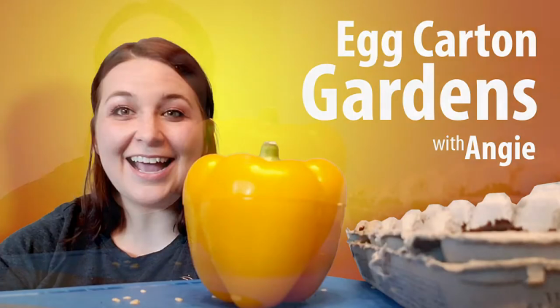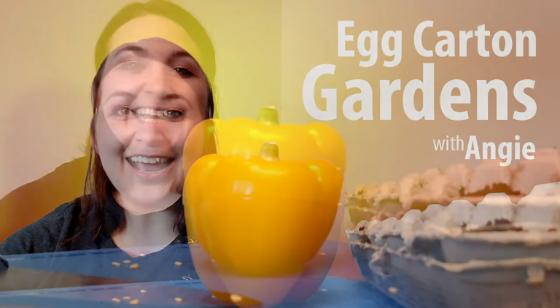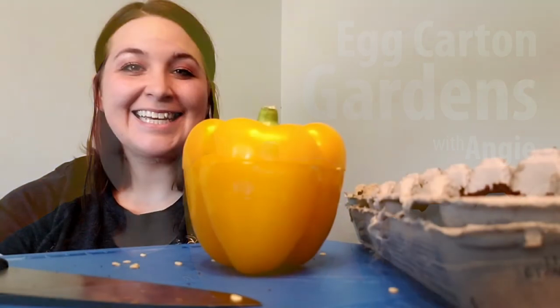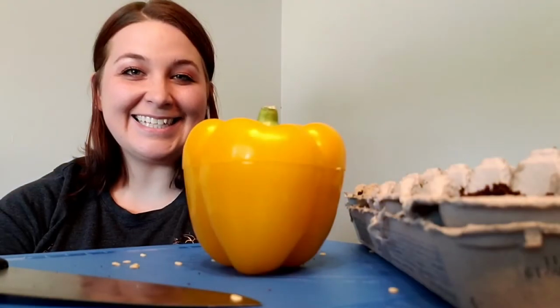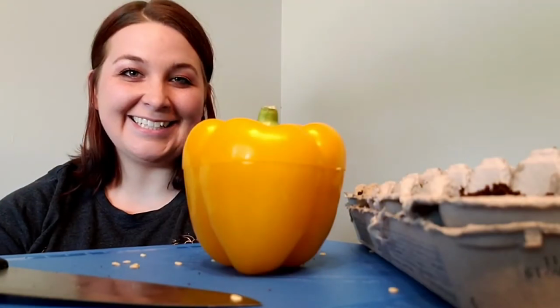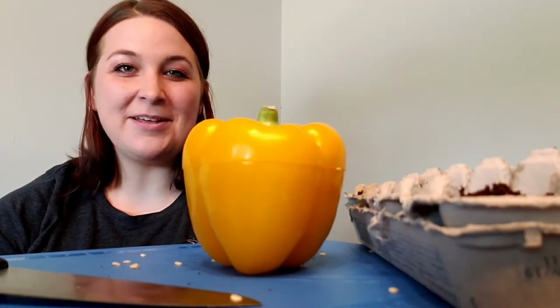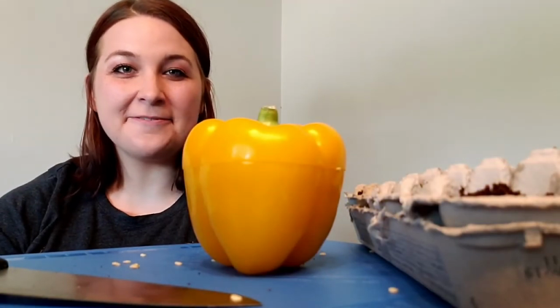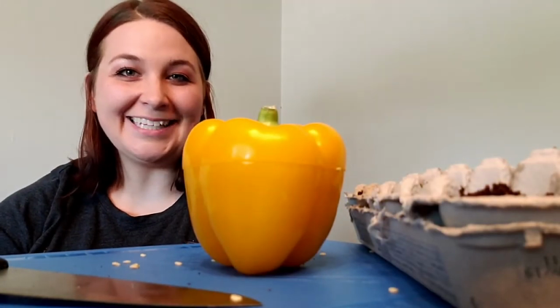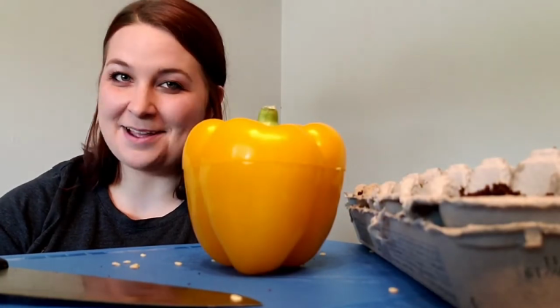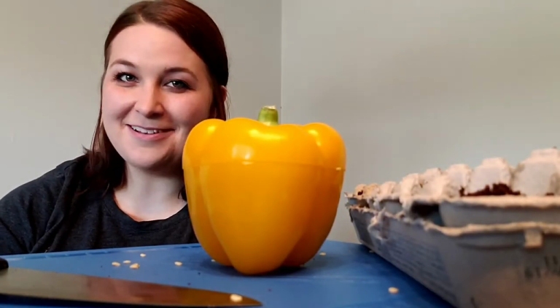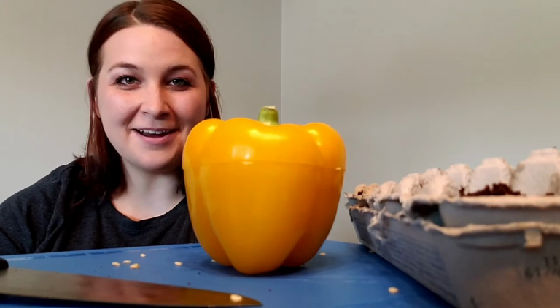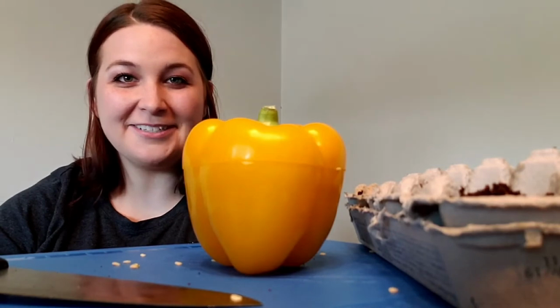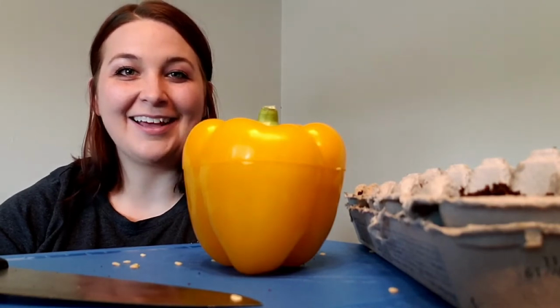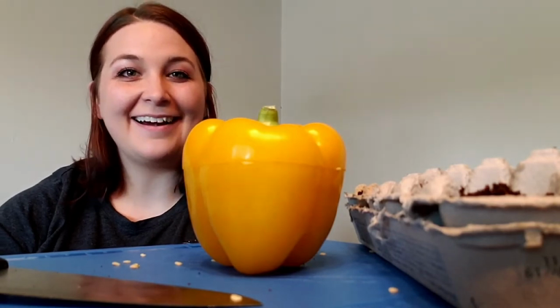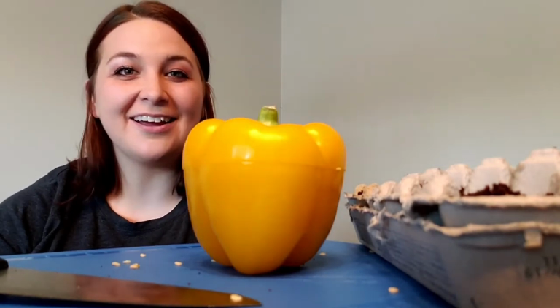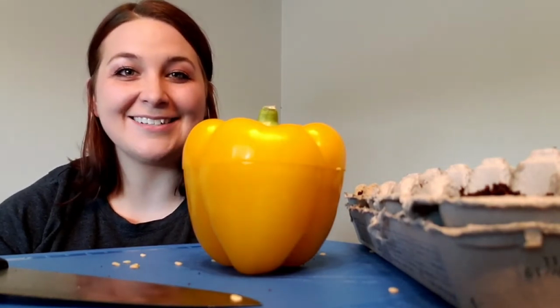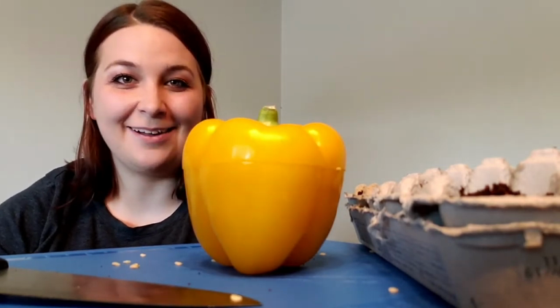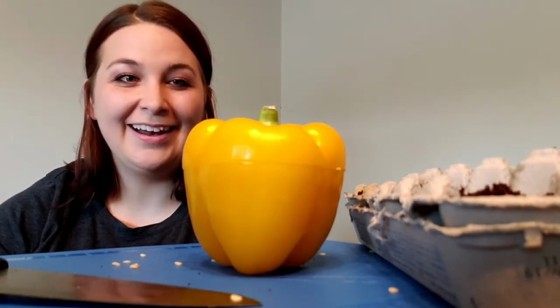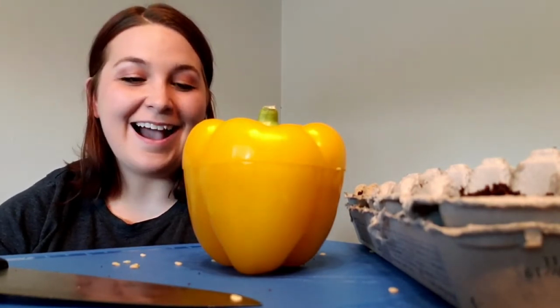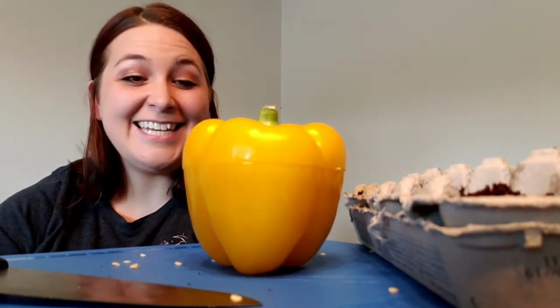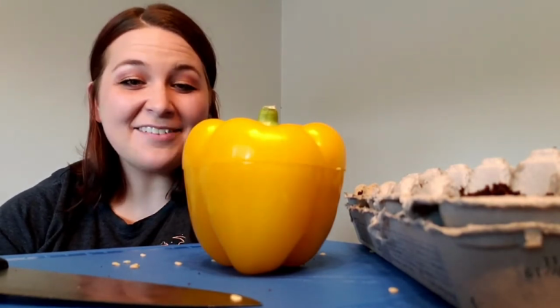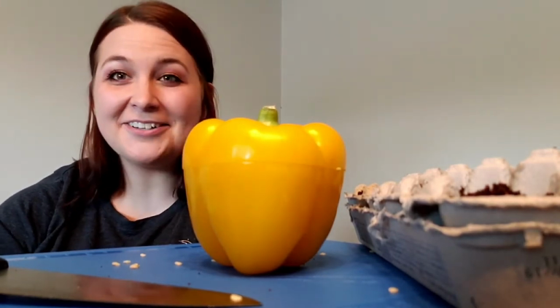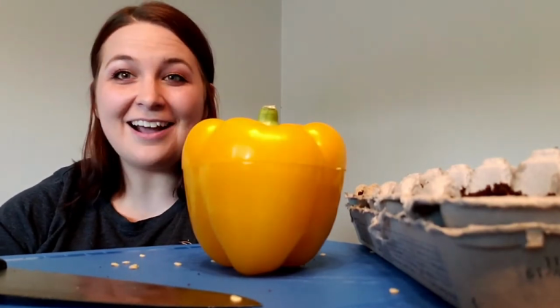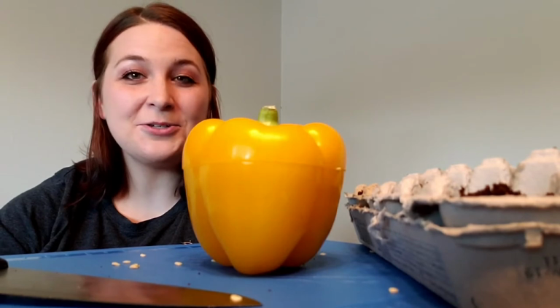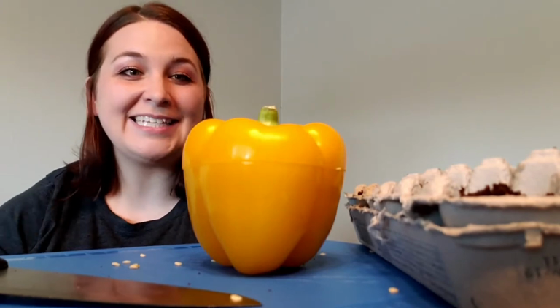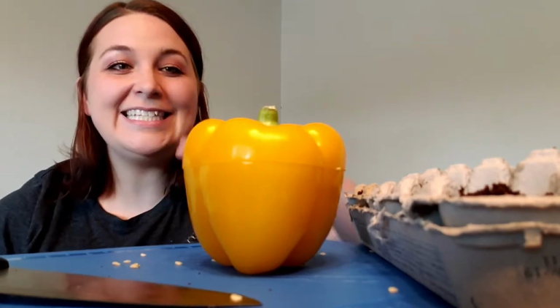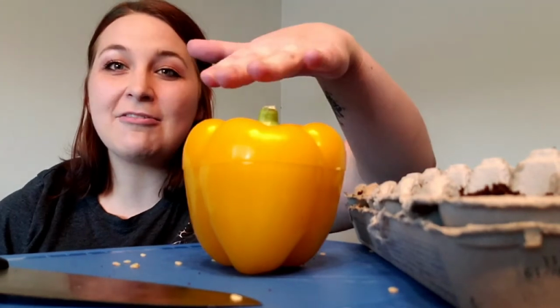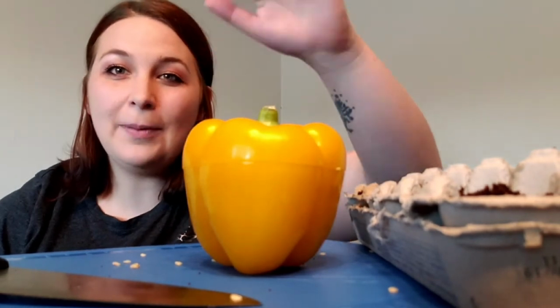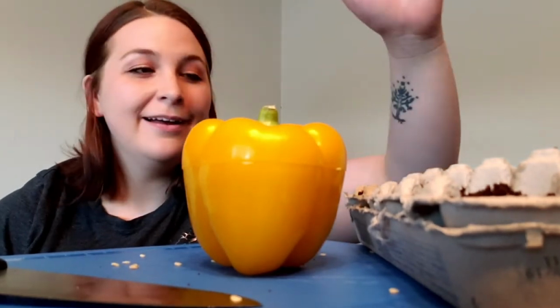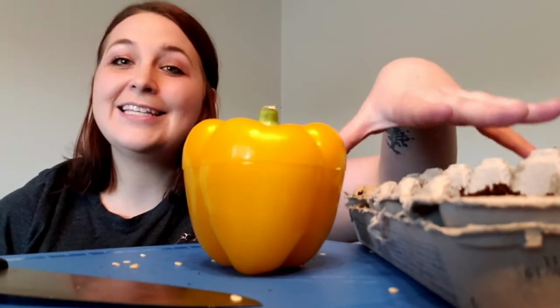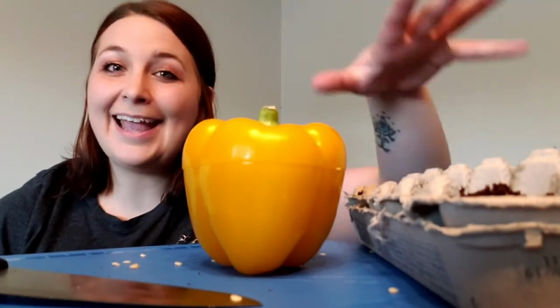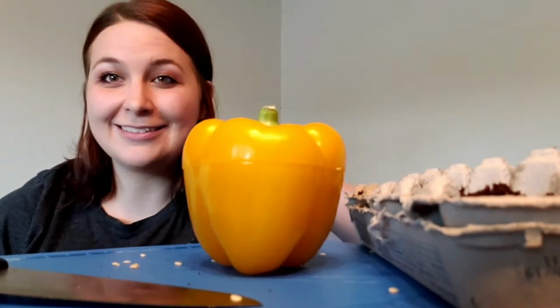Hey guys, this is Angie coming at you from my kitchen table. I hope everyone's doing well out there and having a great start to summer. Today I'm going to show you guys how to plant seeds out of a bell pepper into an egg carton.